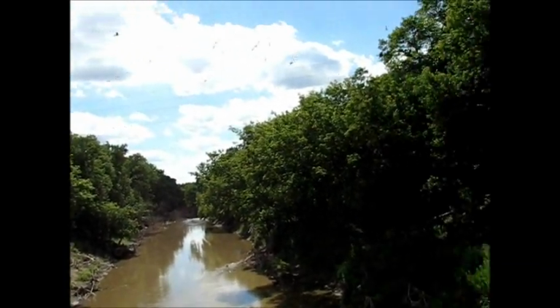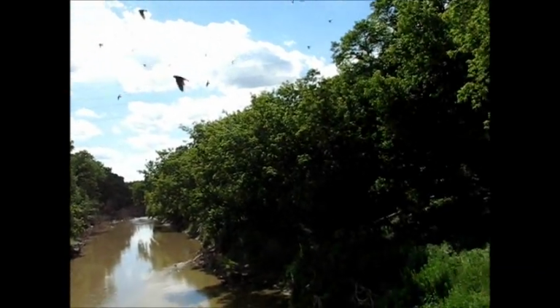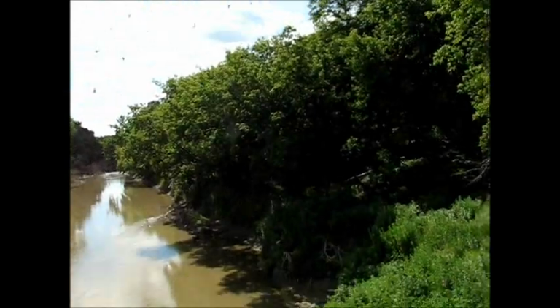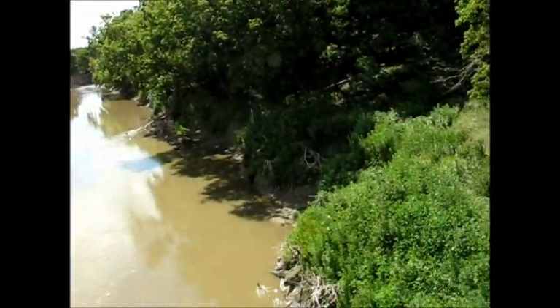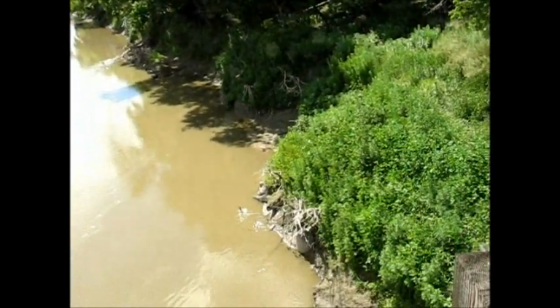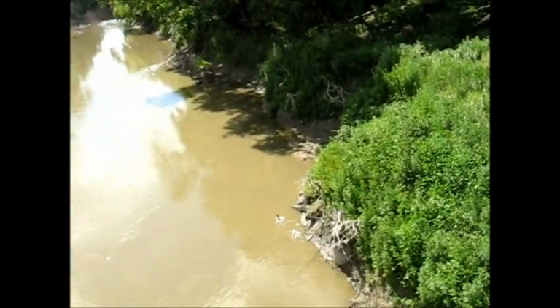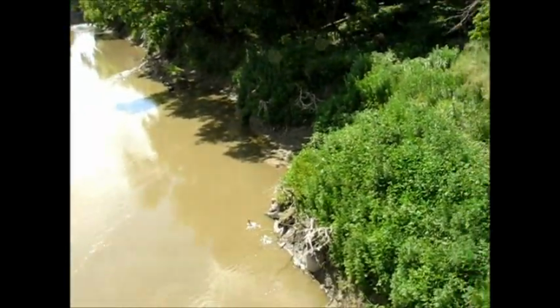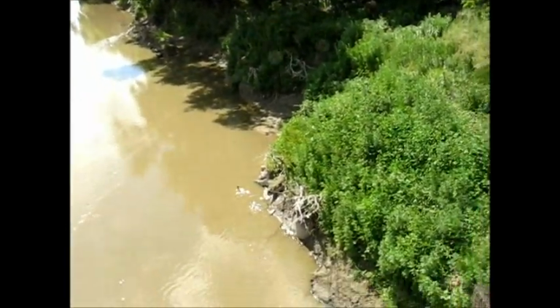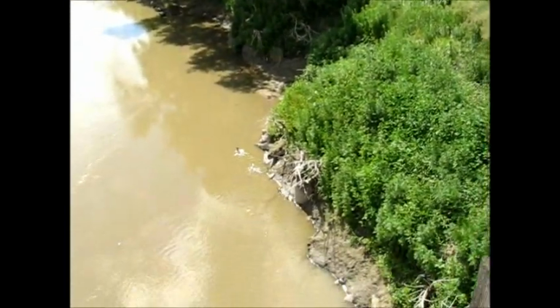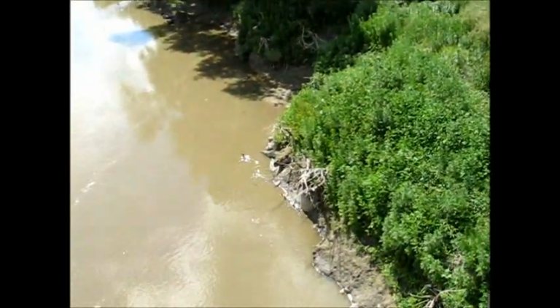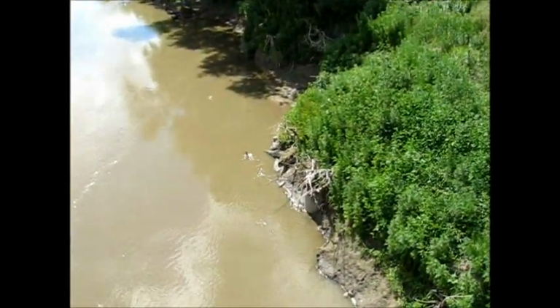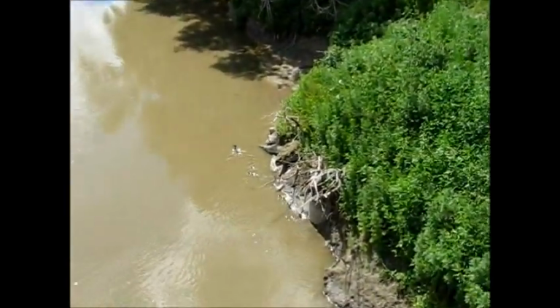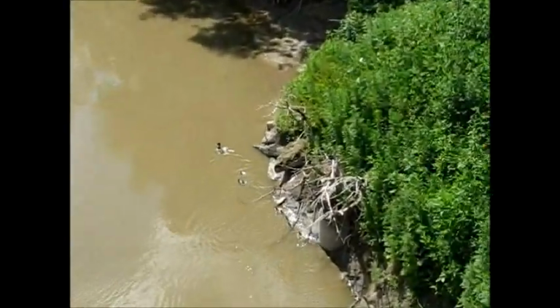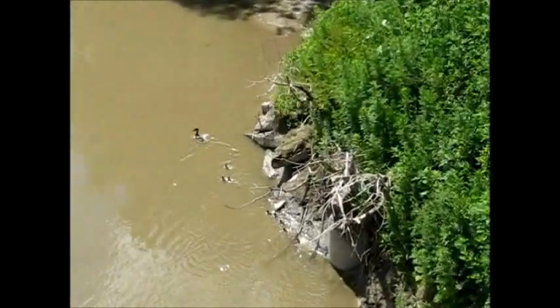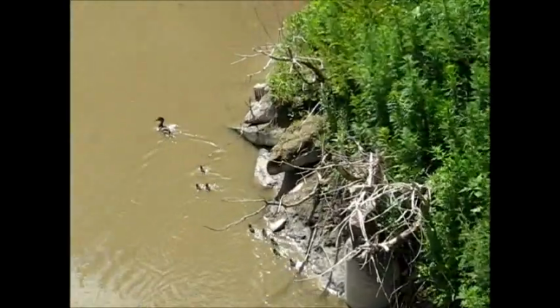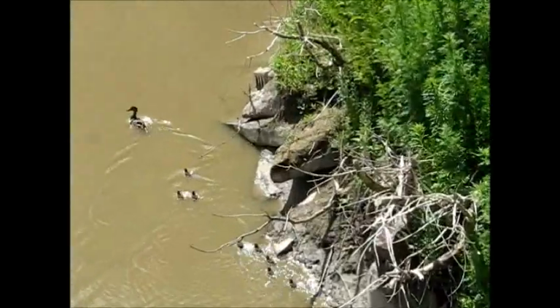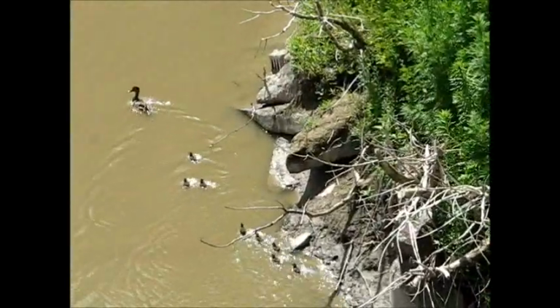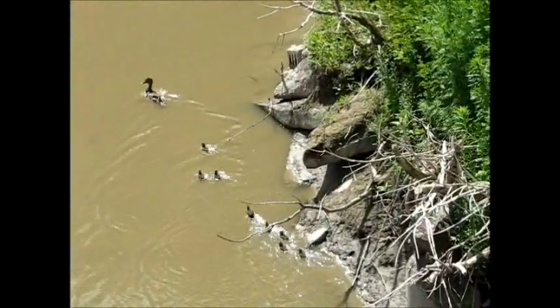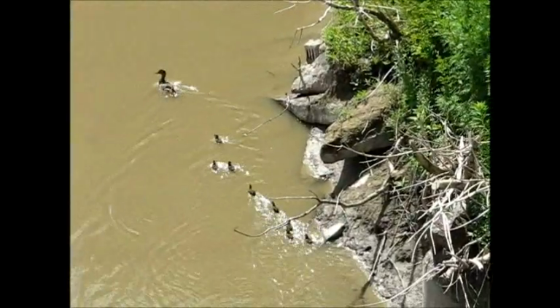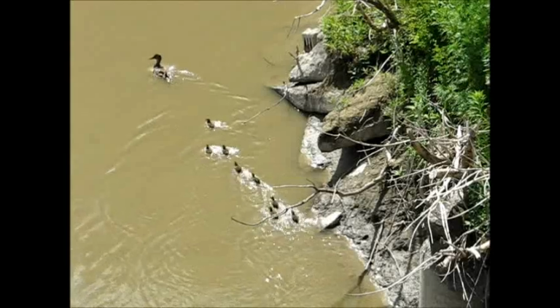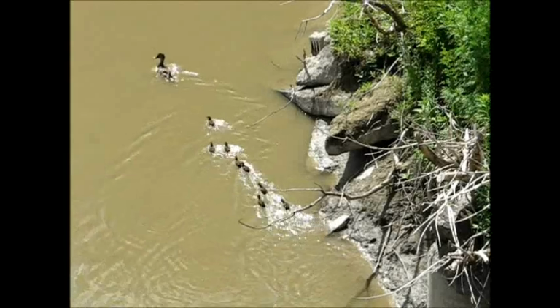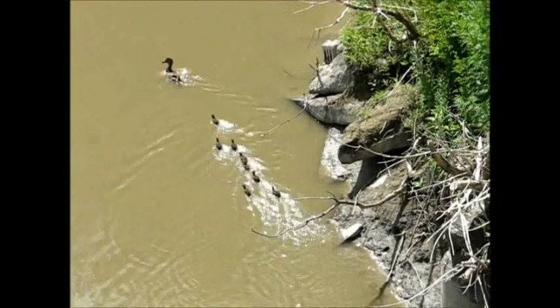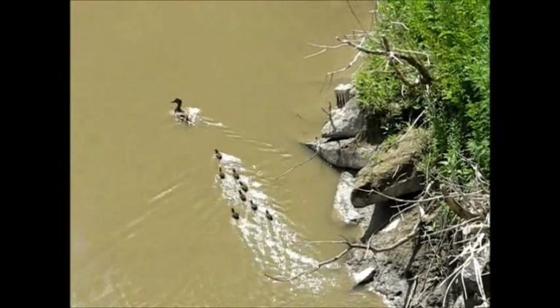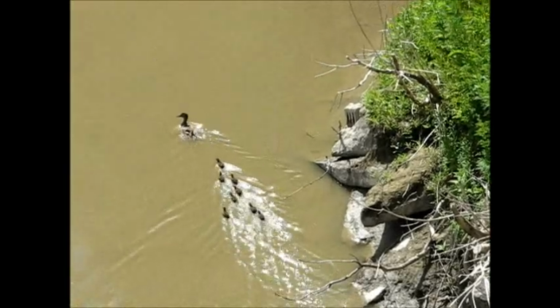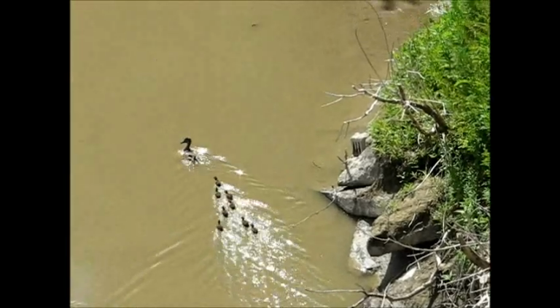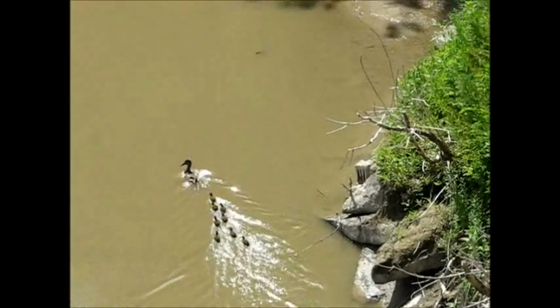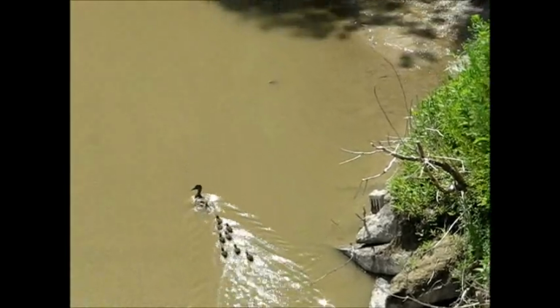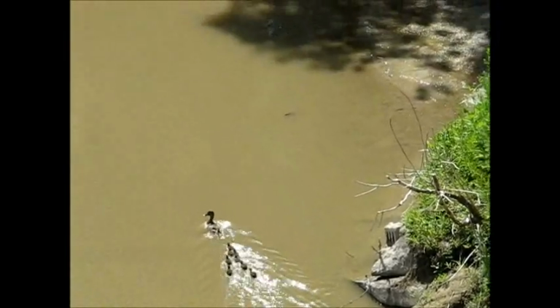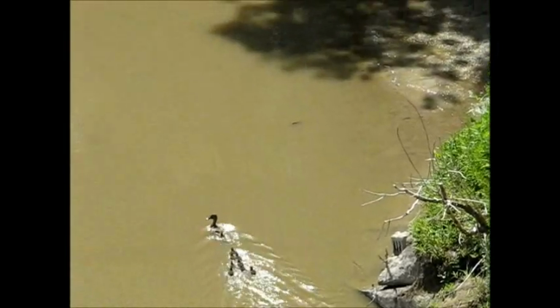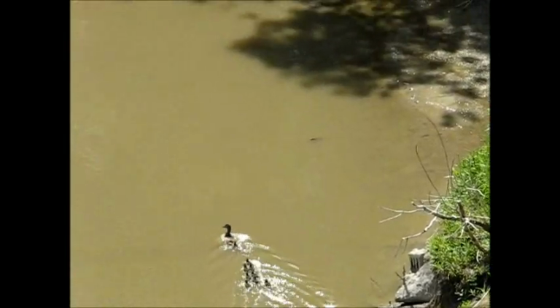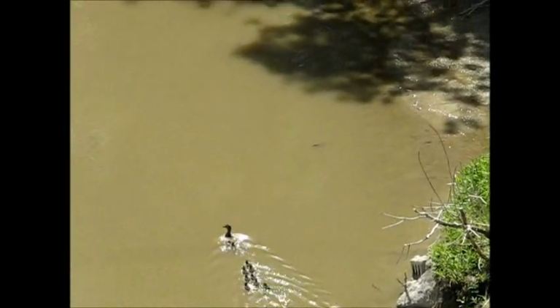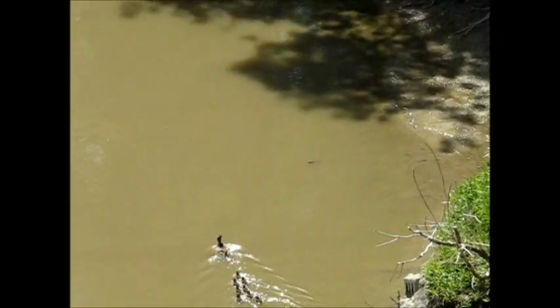There we've got a family of ducks. Let's see if I can't get a better view of them. Nice little herd.